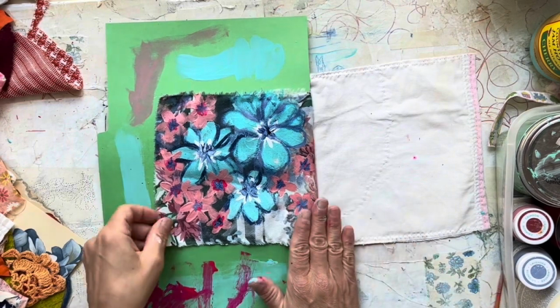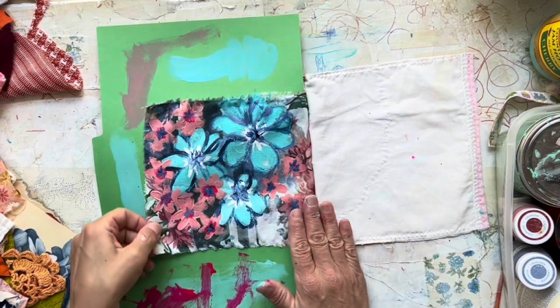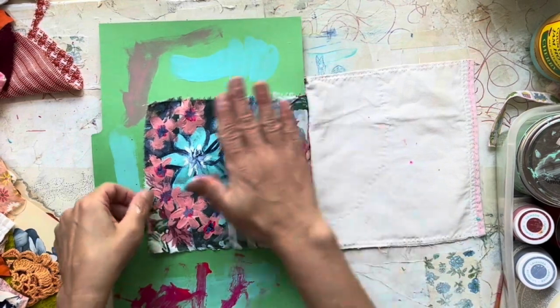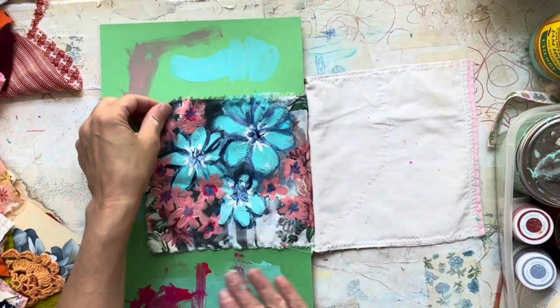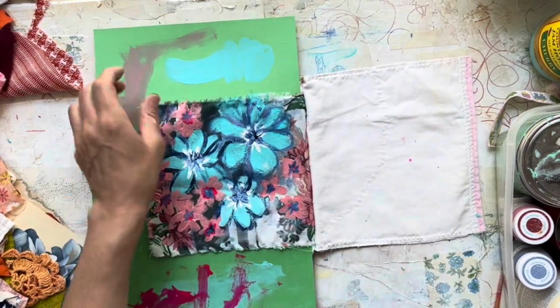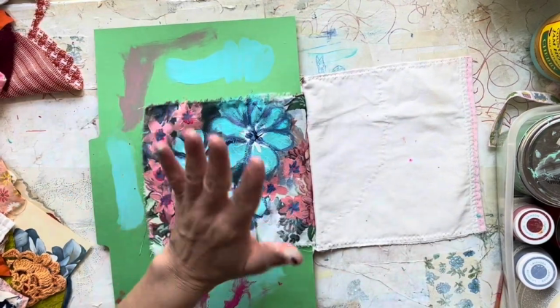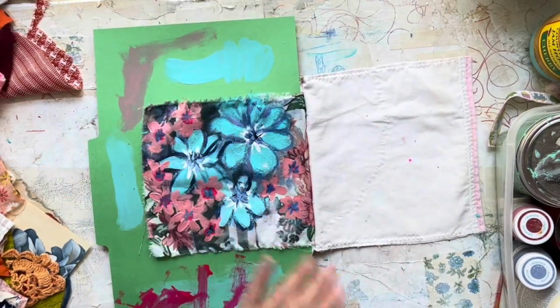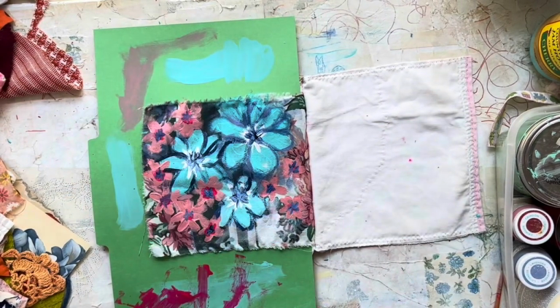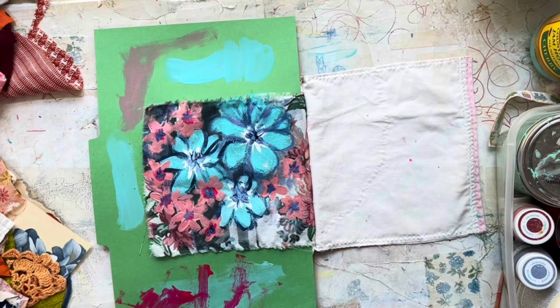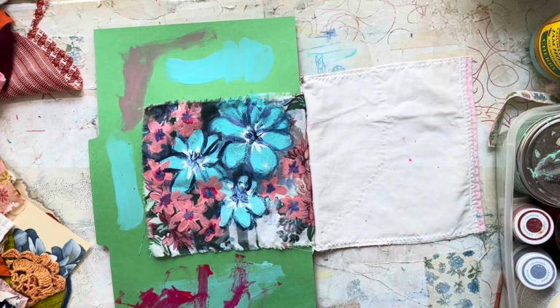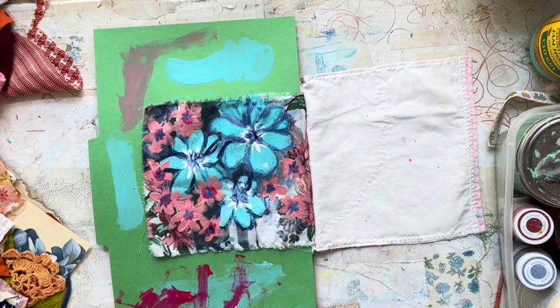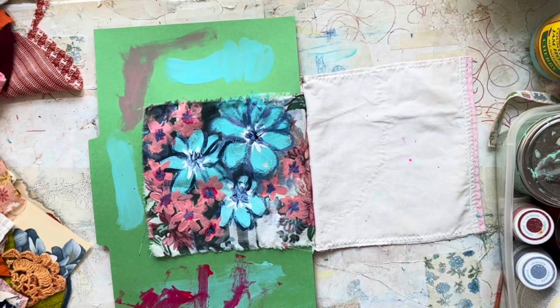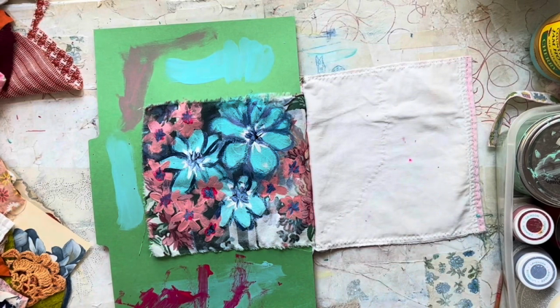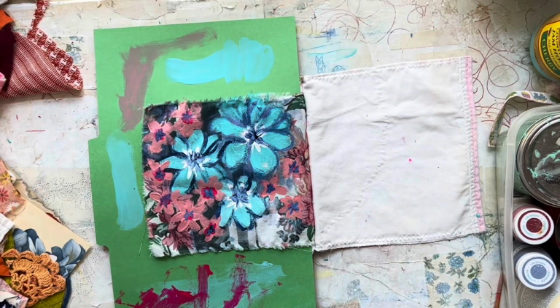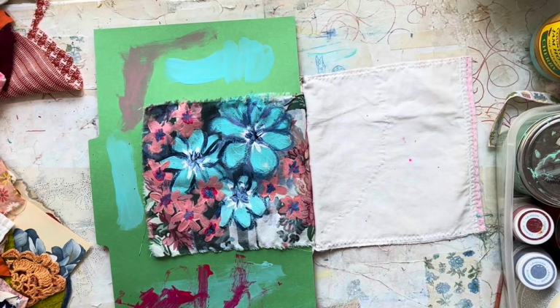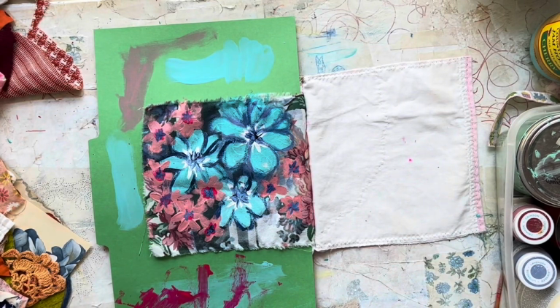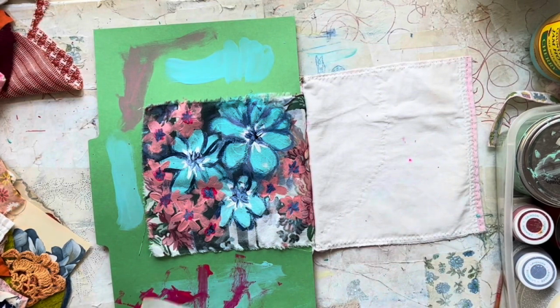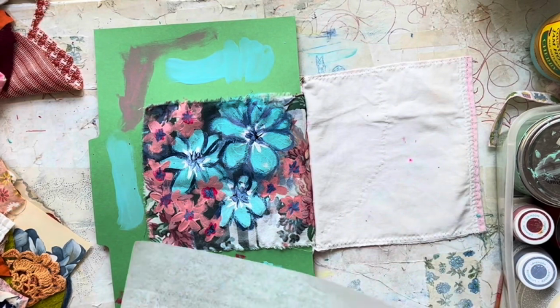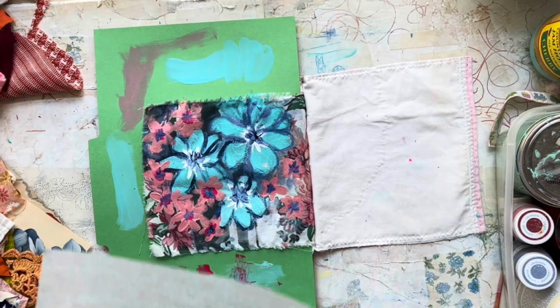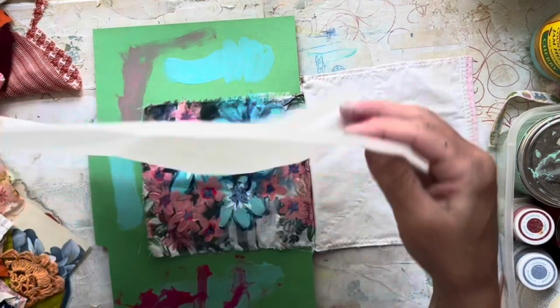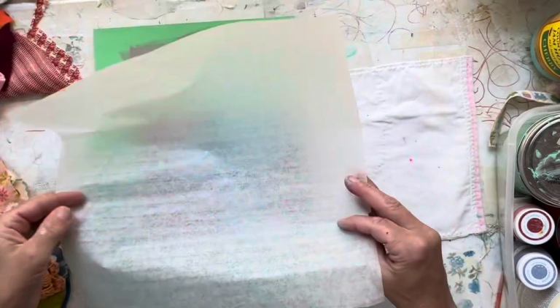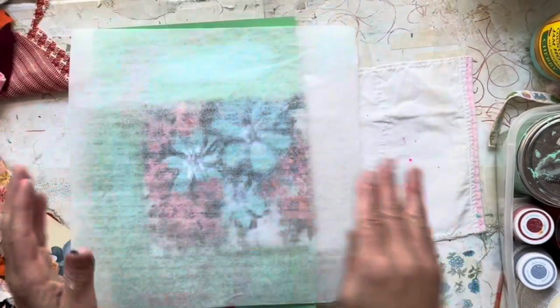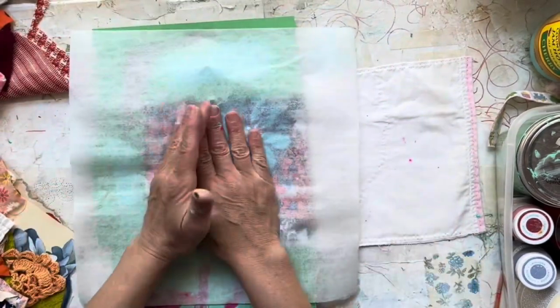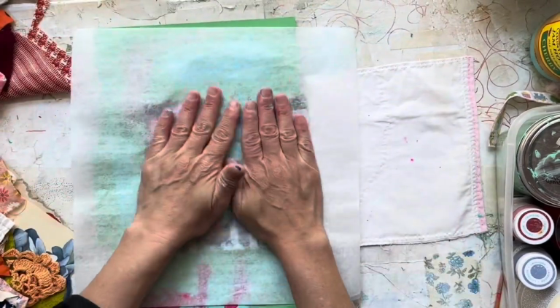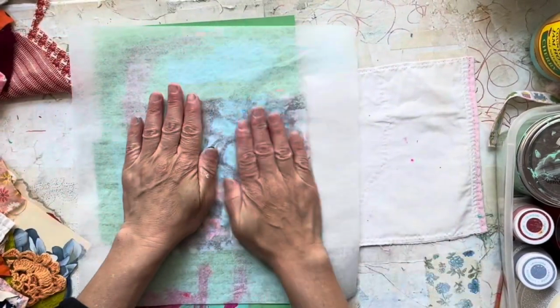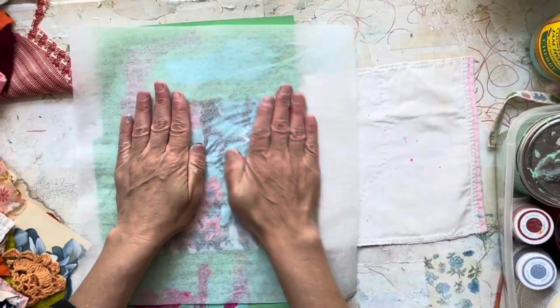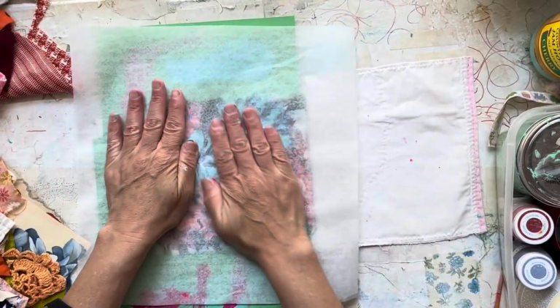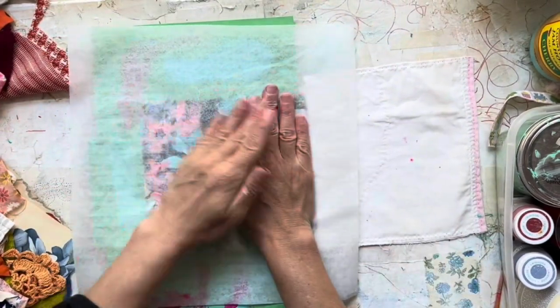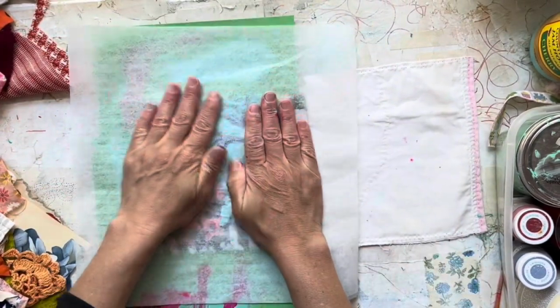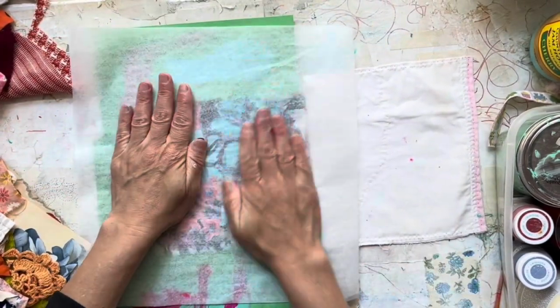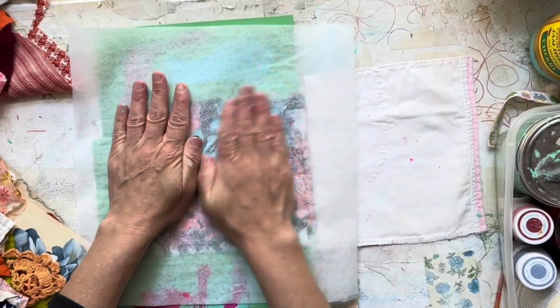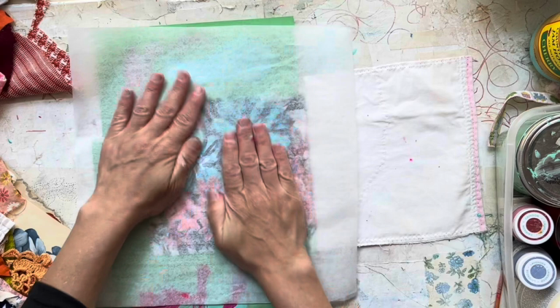I want to tone this down — it's going to seem odd, but here's what I'm going to do. I'll take a piece of jelly paper and just smoosh it down into the paint.